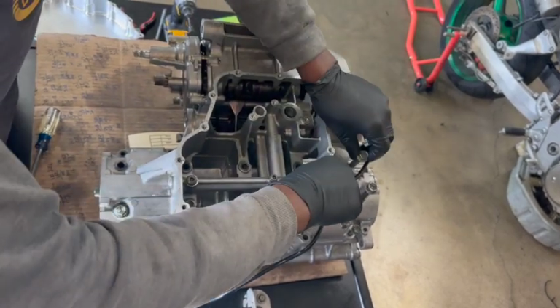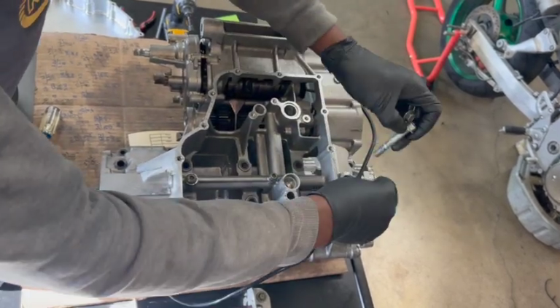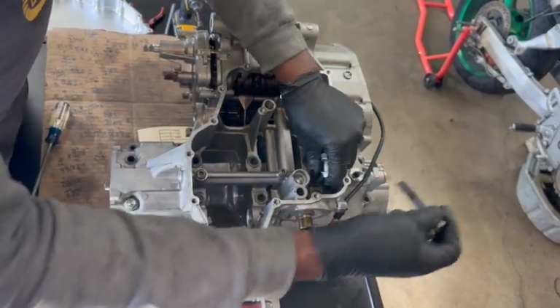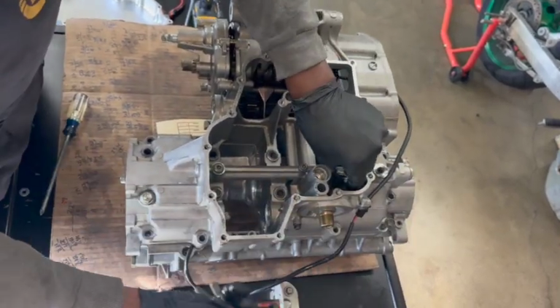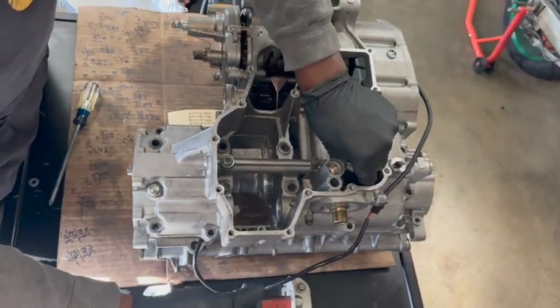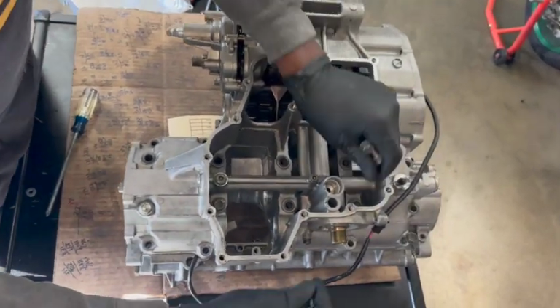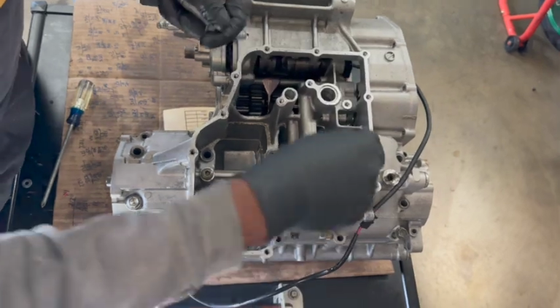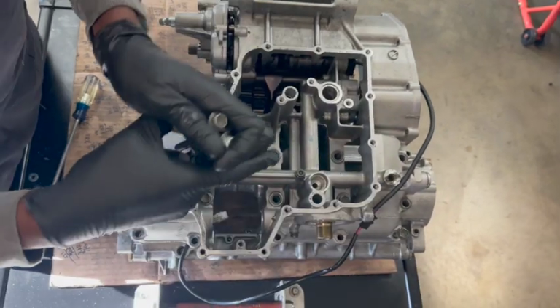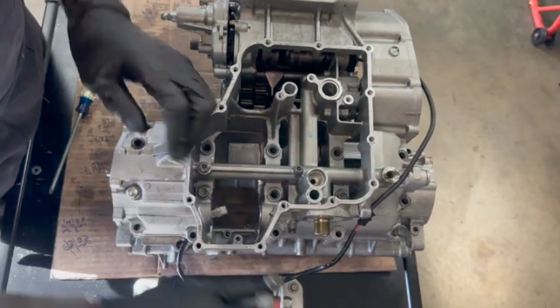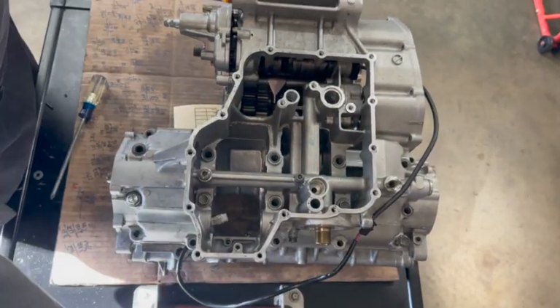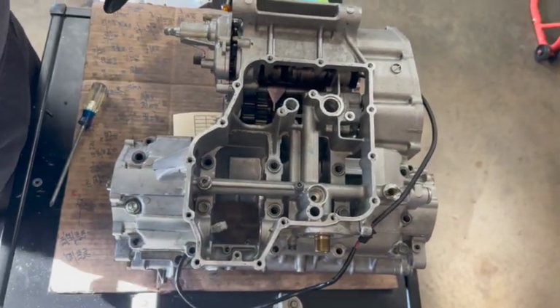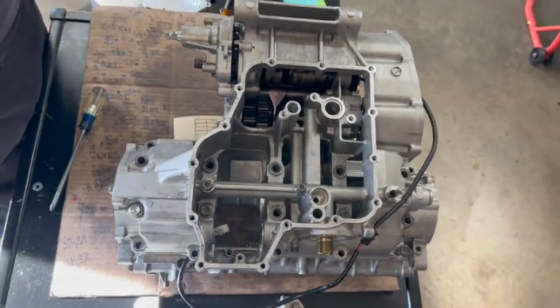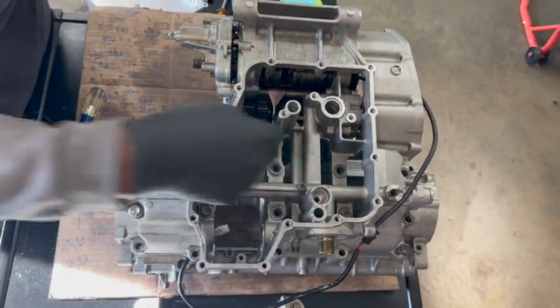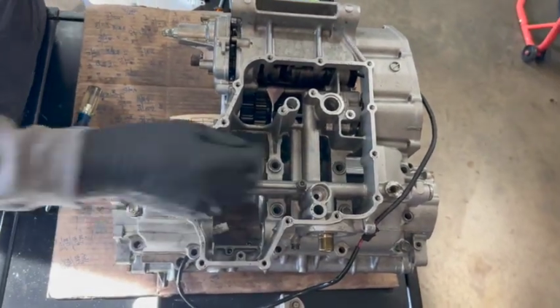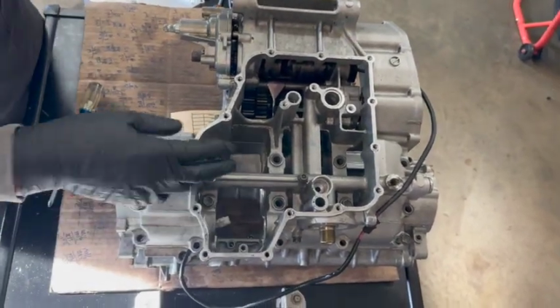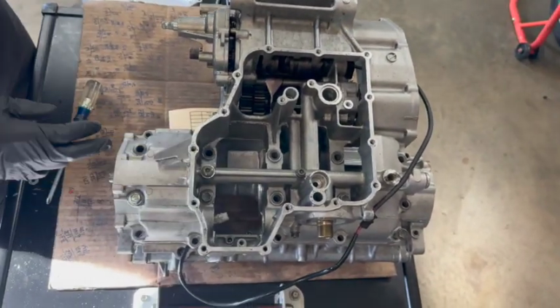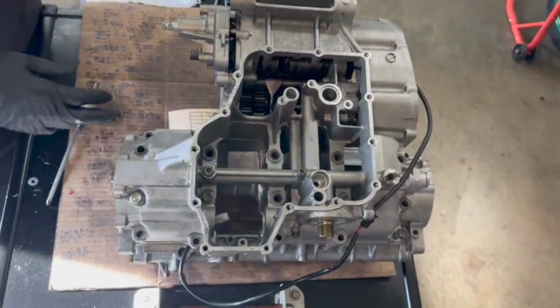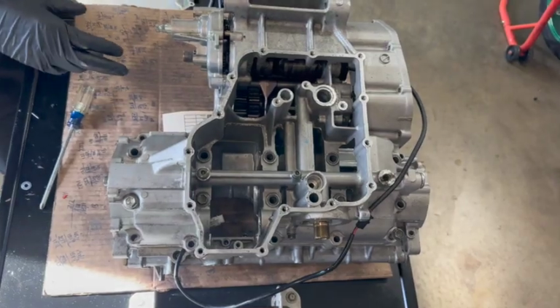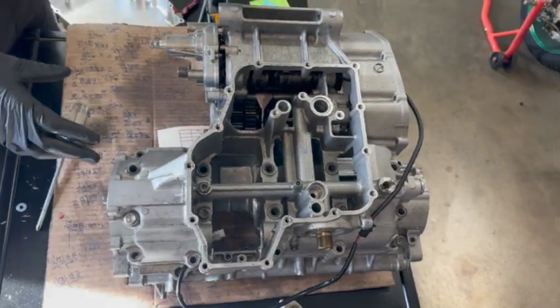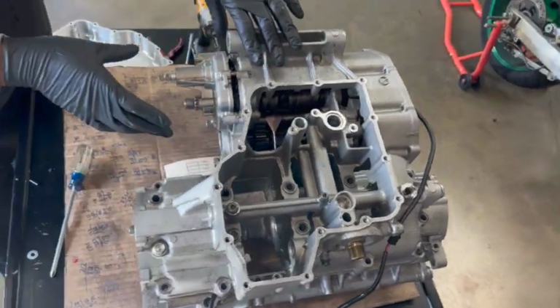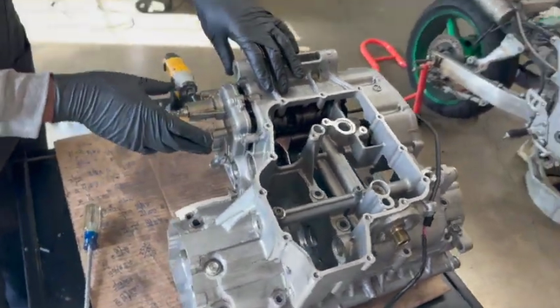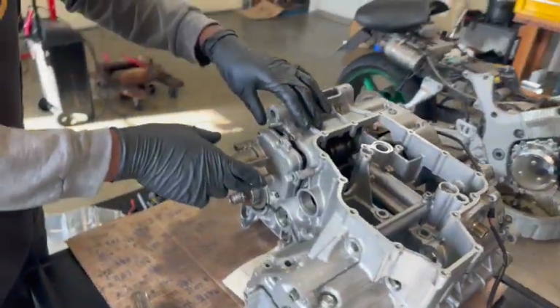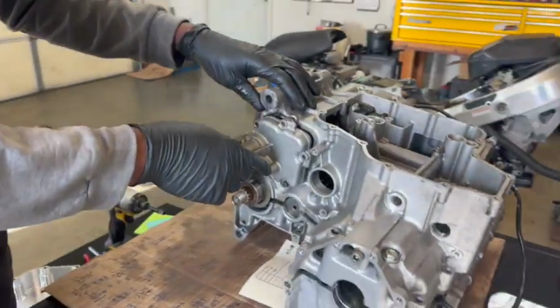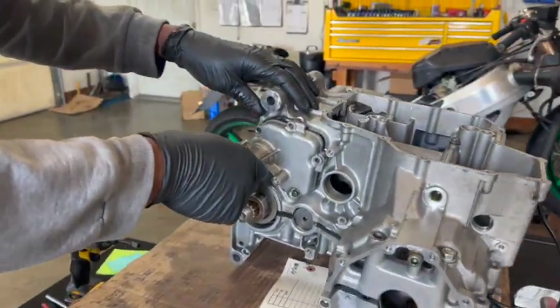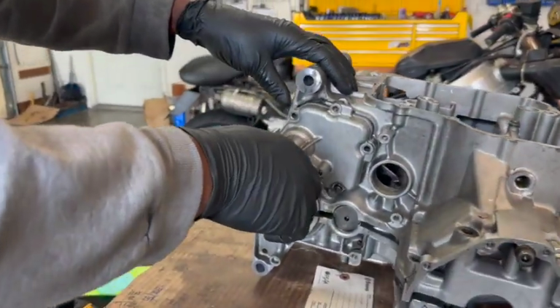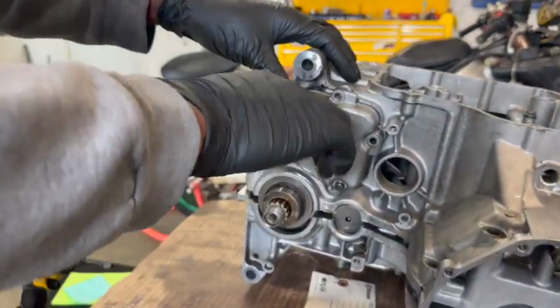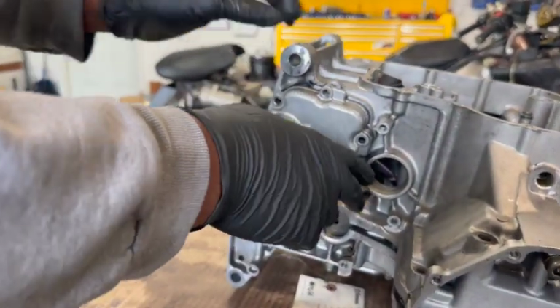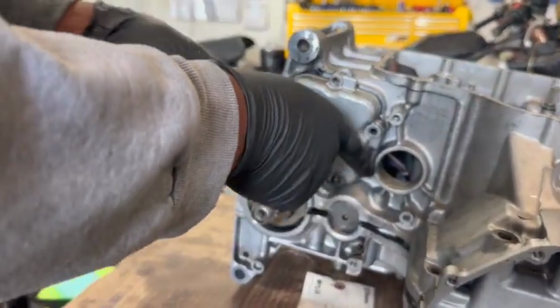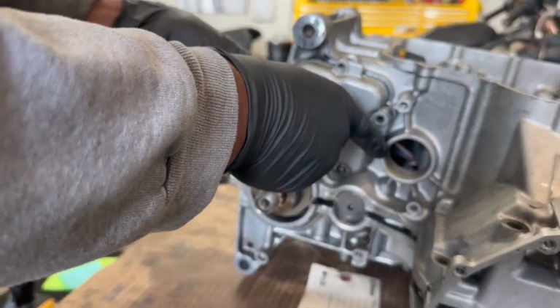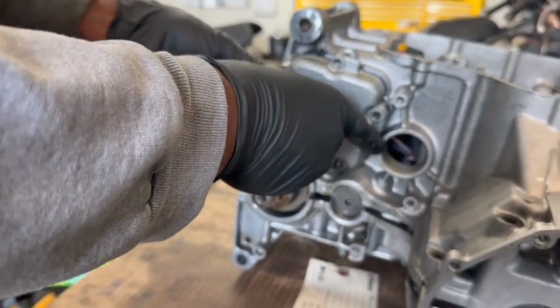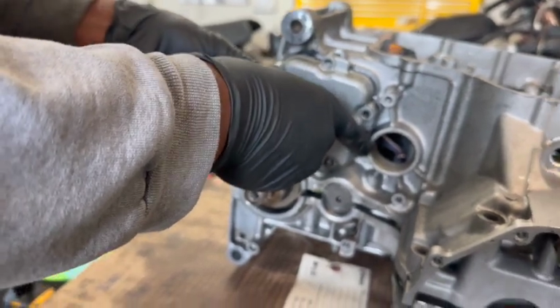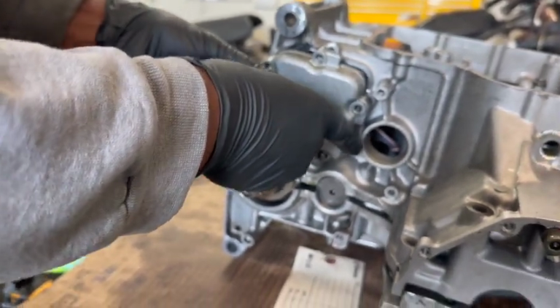Imagine these are your lower motor bolts — you've taken all of them out, and your crank would be sitting in here at the bottom. Then you come right here to where your shift shaft is. This is for your shifter shaft — you unbolt and pull that out.